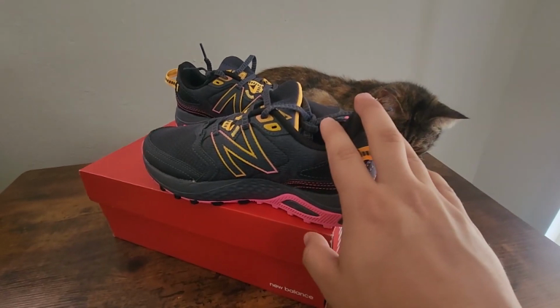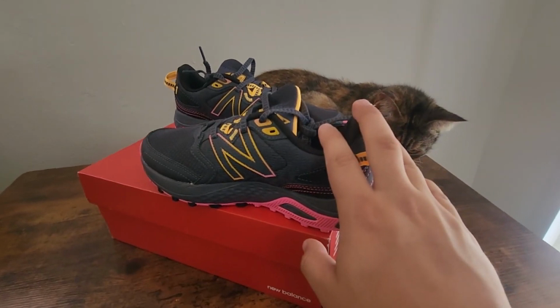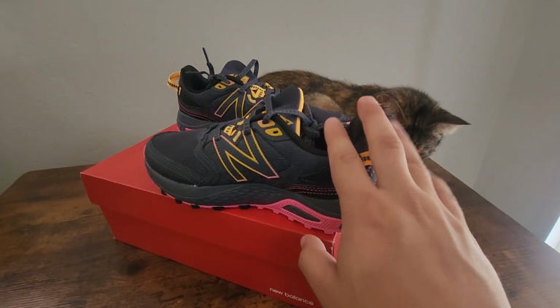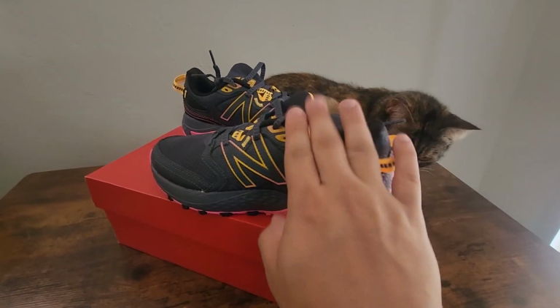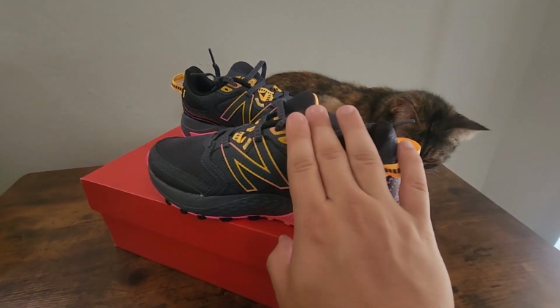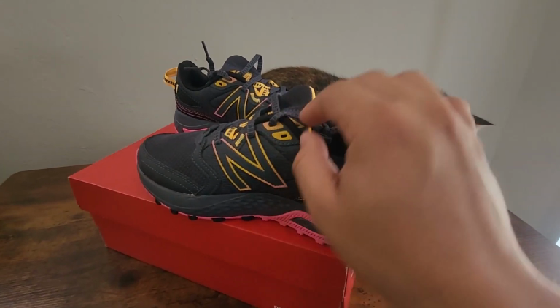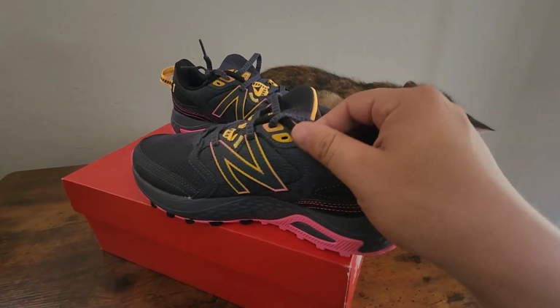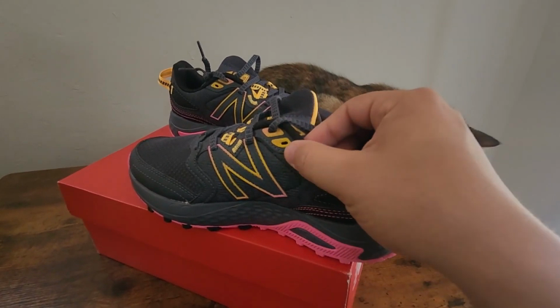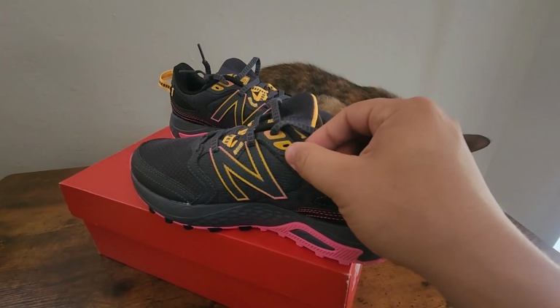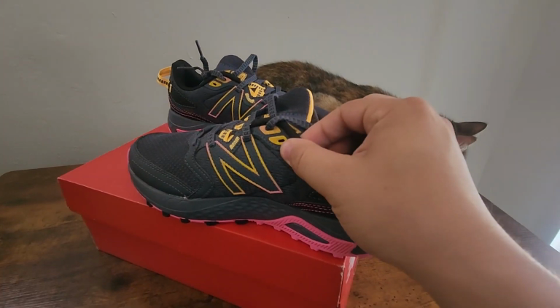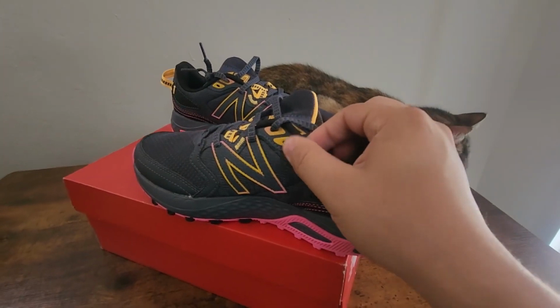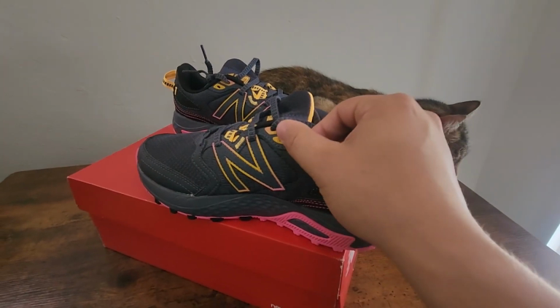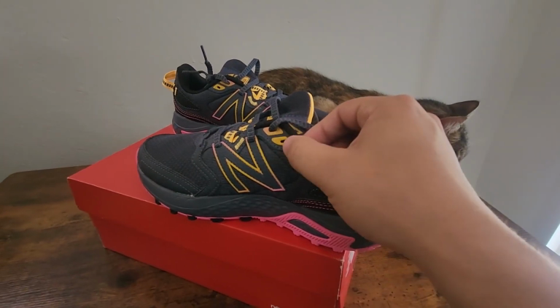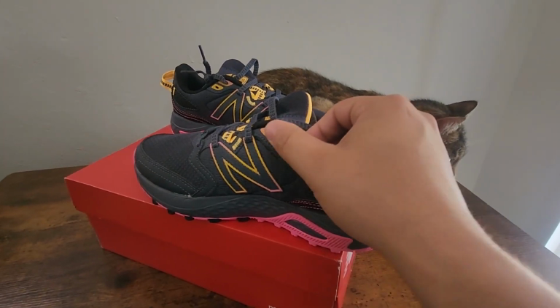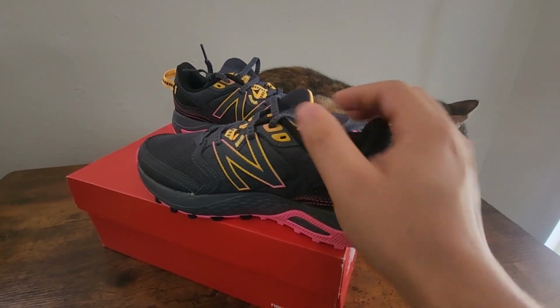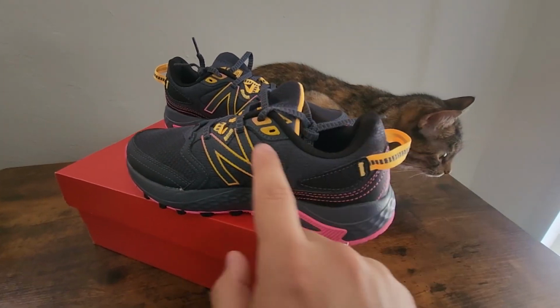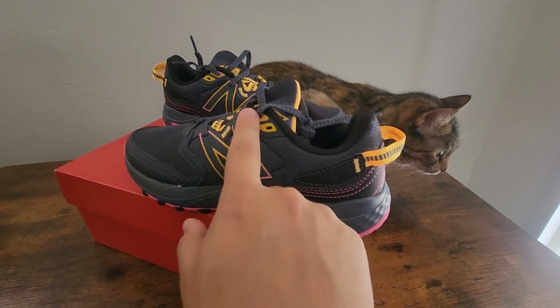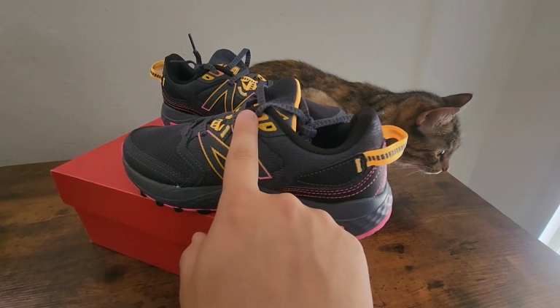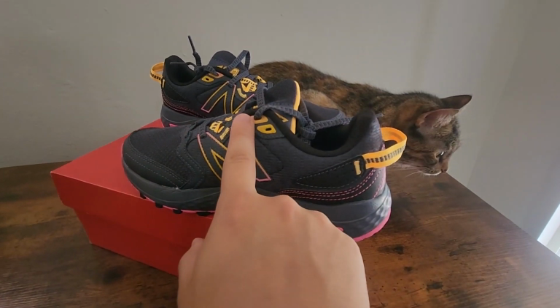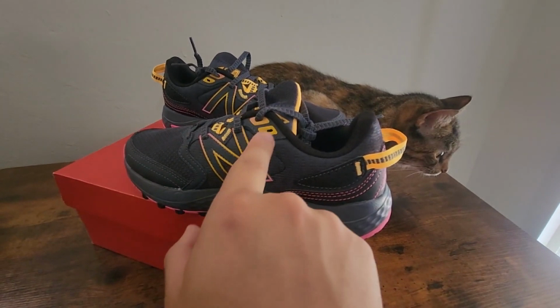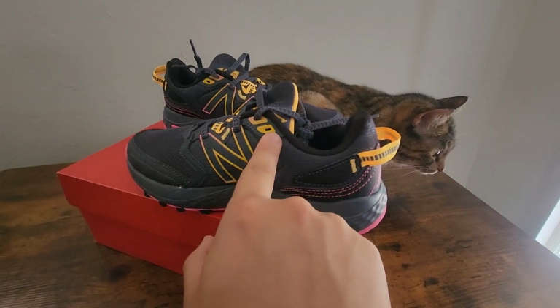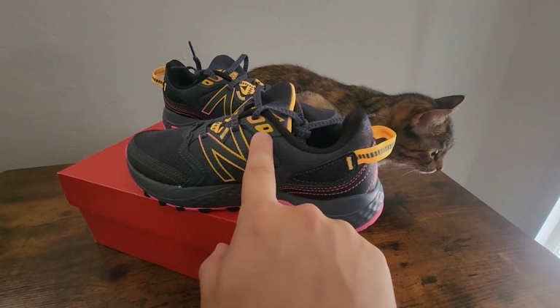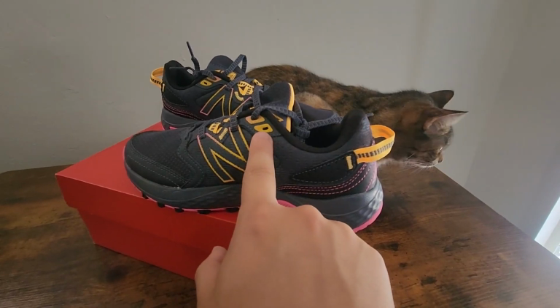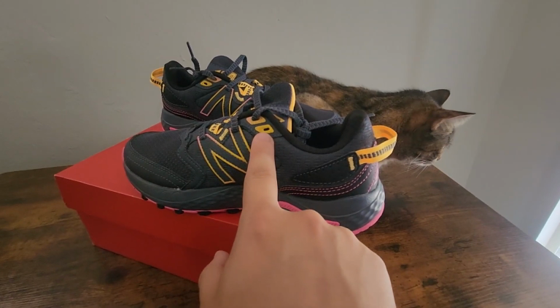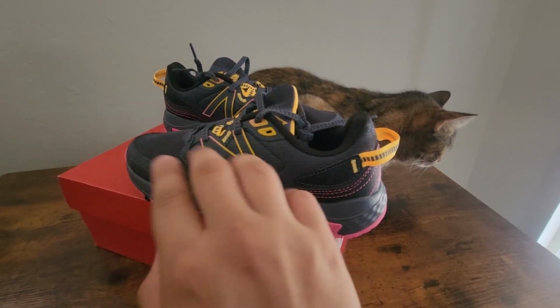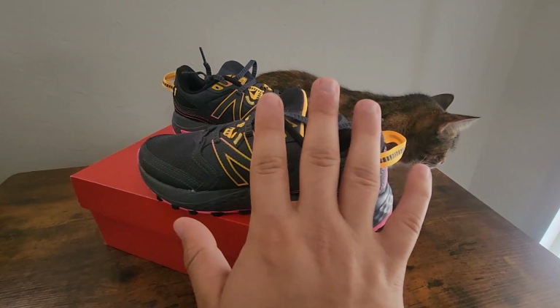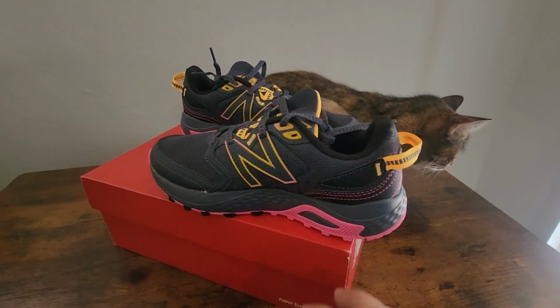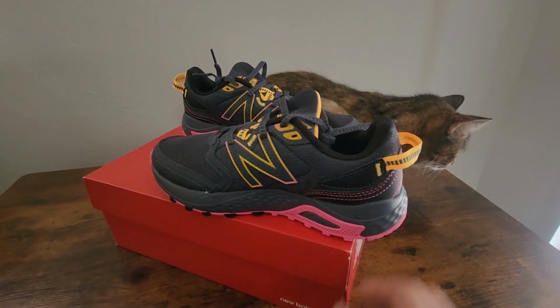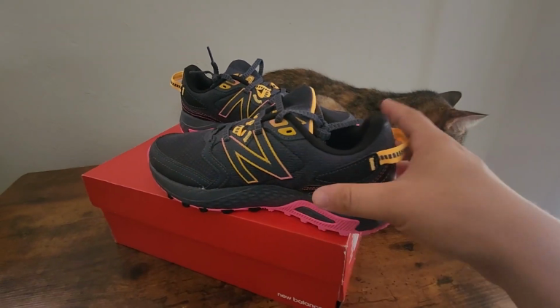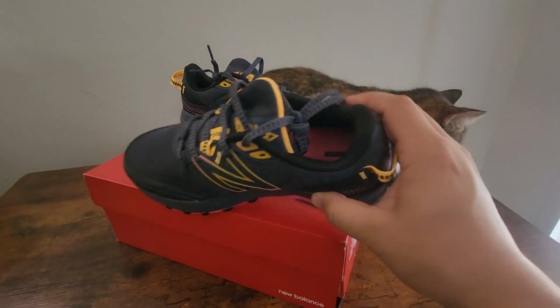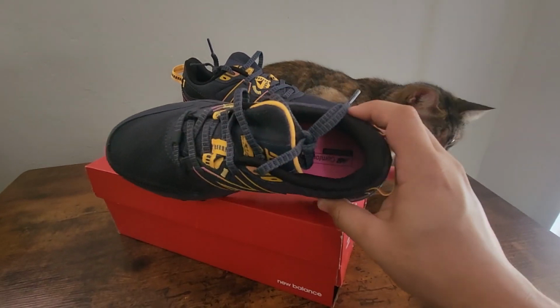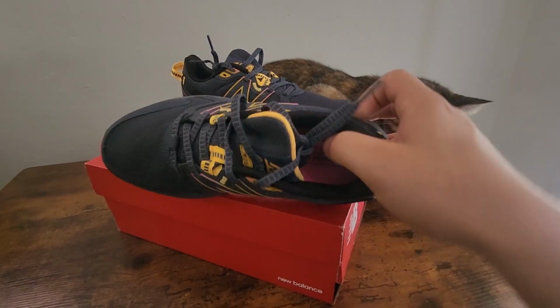Another cool feature is that there are two spots to put your laces, depending on how tight you want them. You can have it at the top where it comes, or there's another hole right at the bottom — whichever one you want.